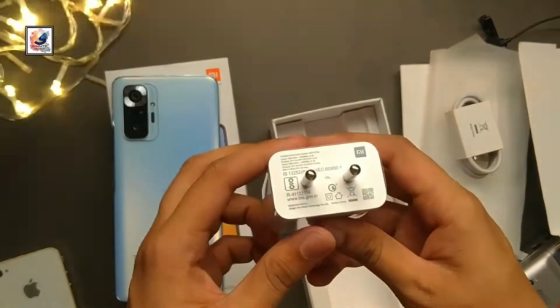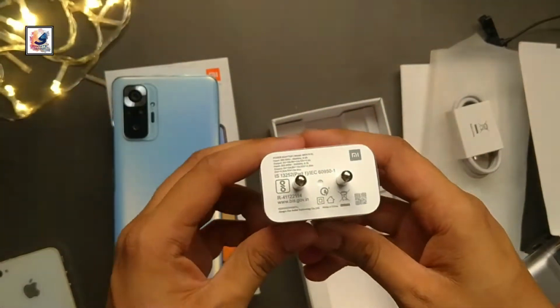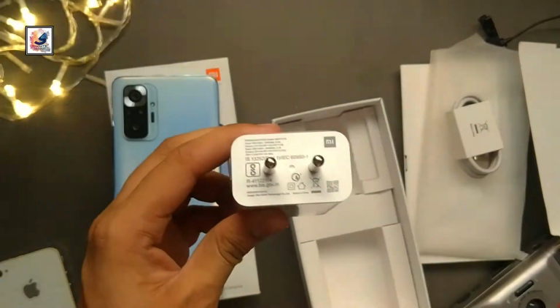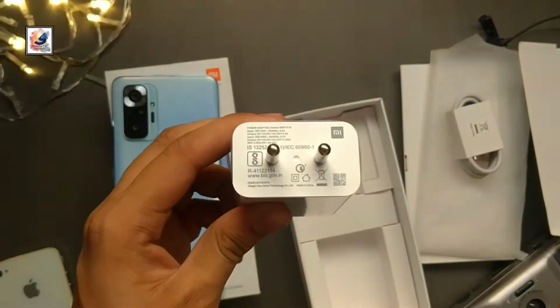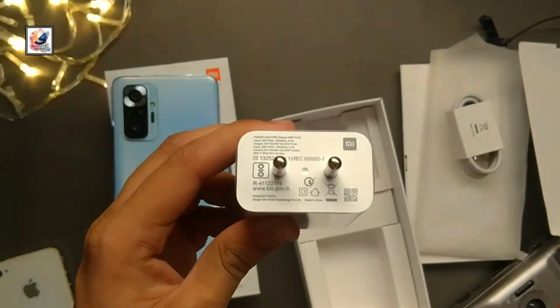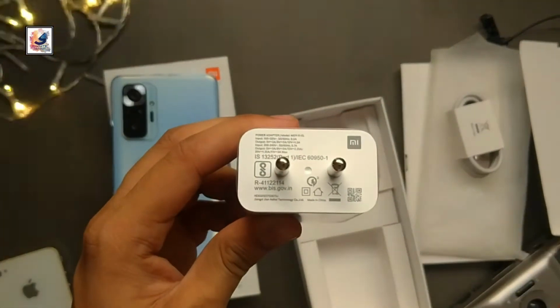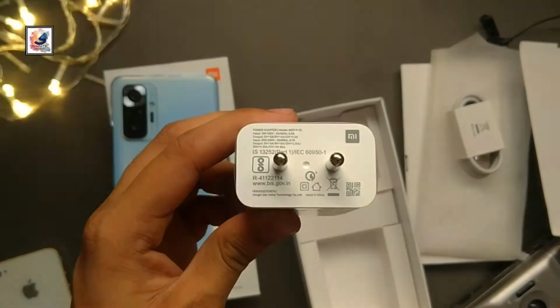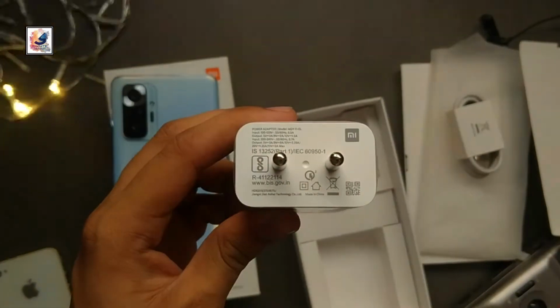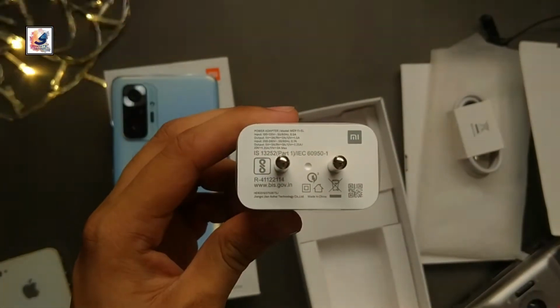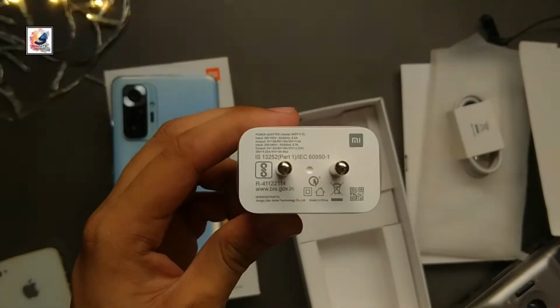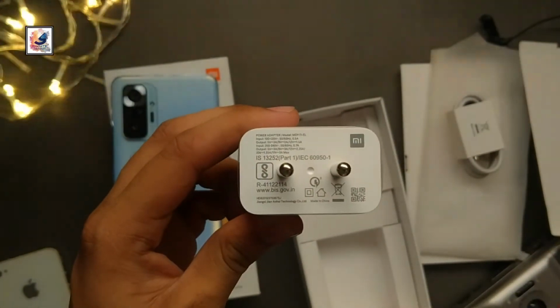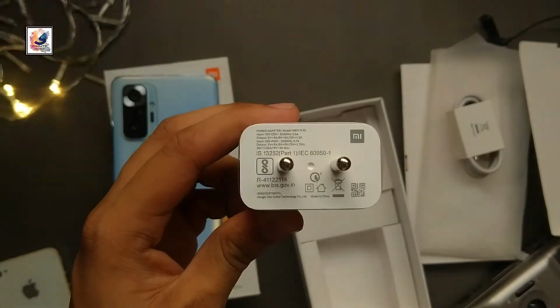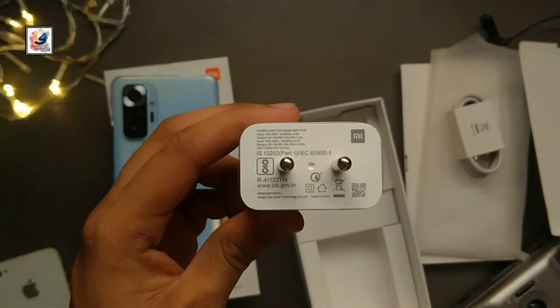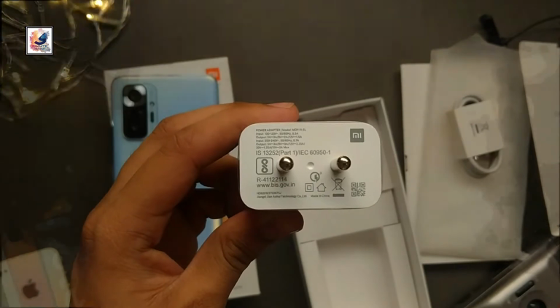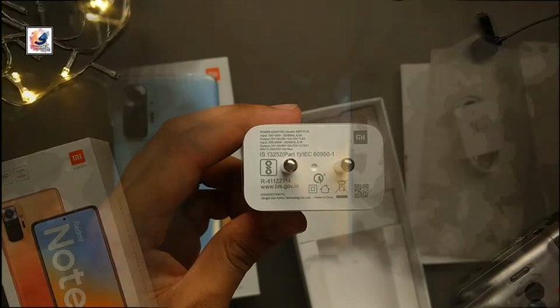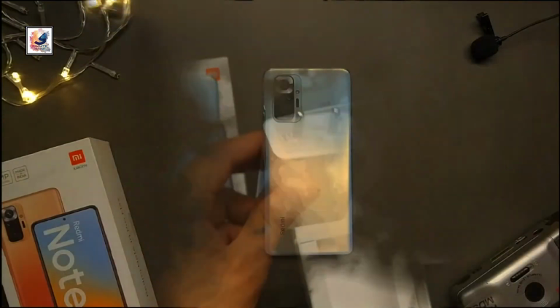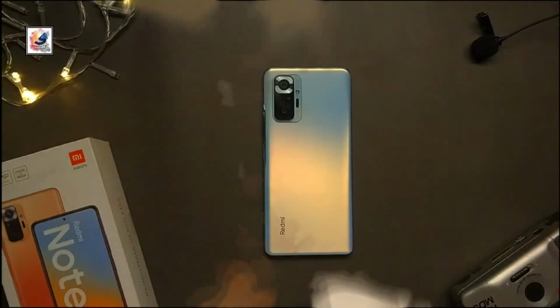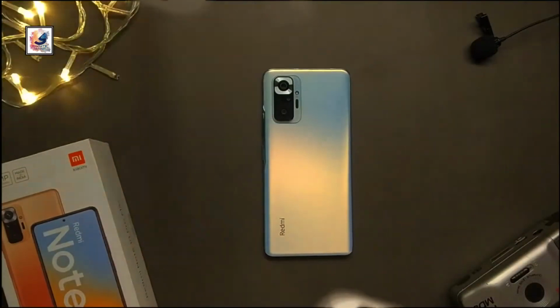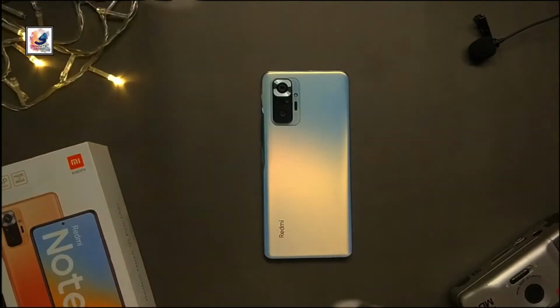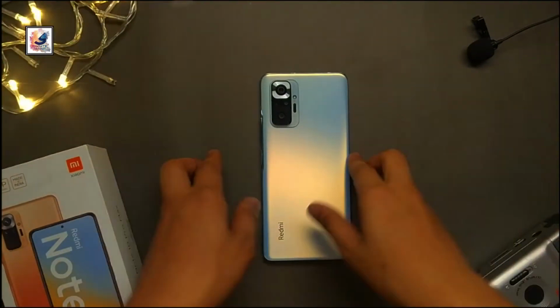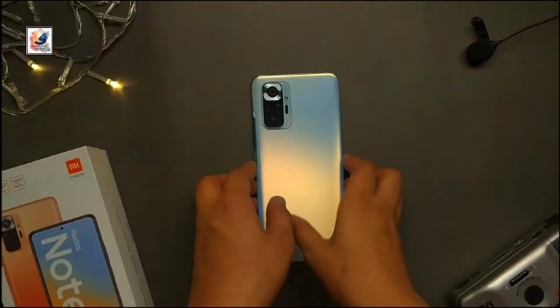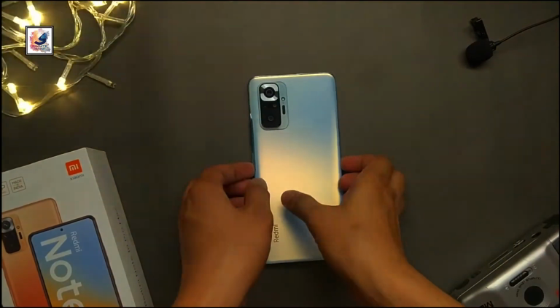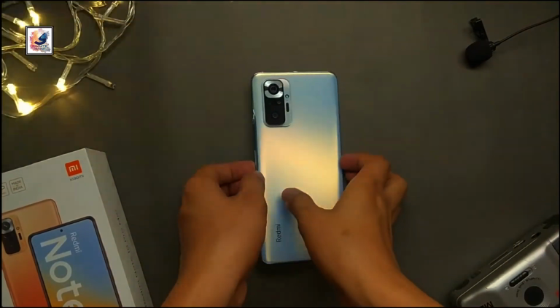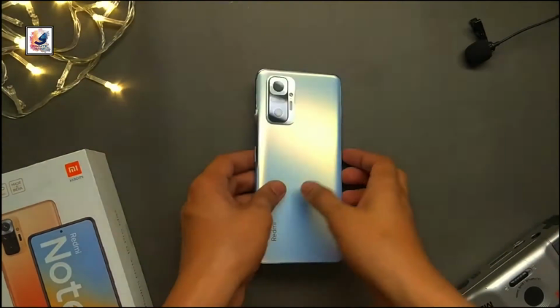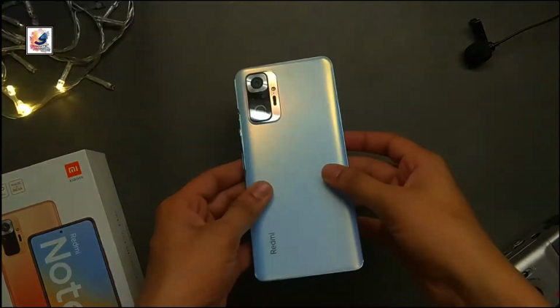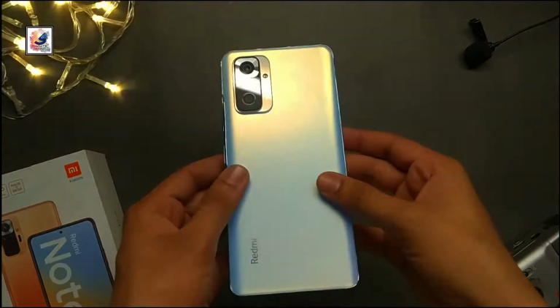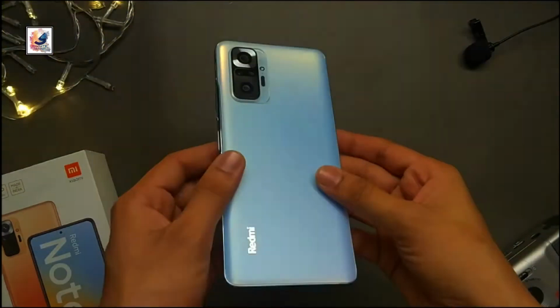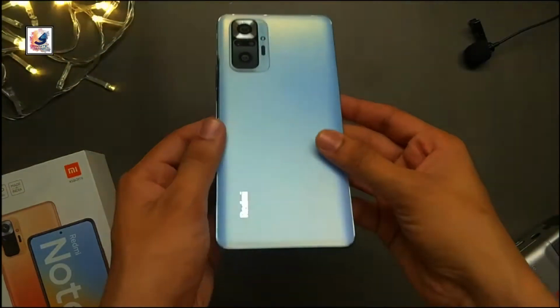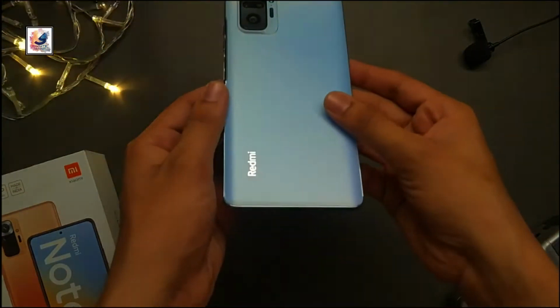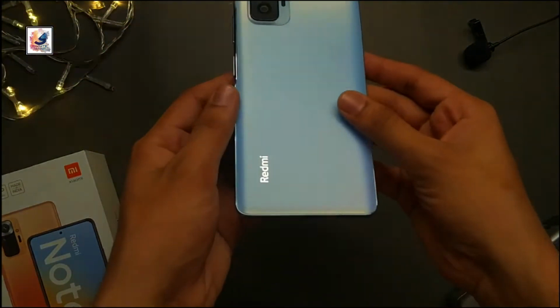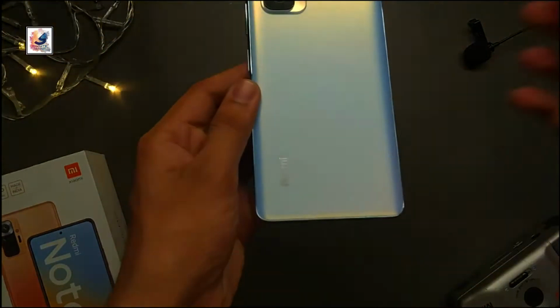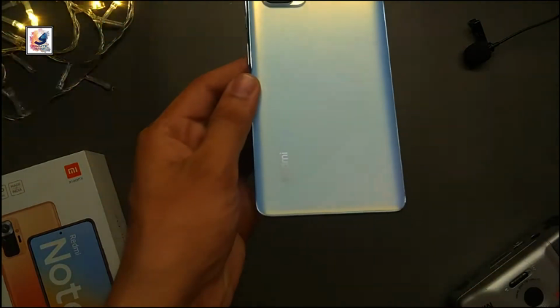We also get a USB Type-C cable and a 33W fast charger. You can charge your phone to 60% in just 30 minutes. That's all about the box contents, so let's move on to the phone.